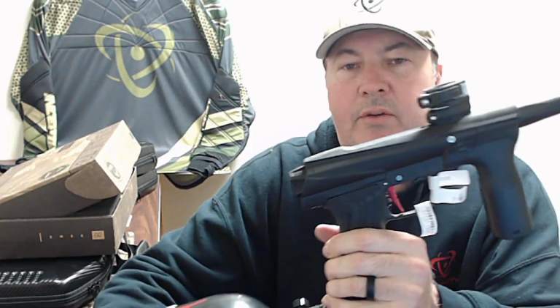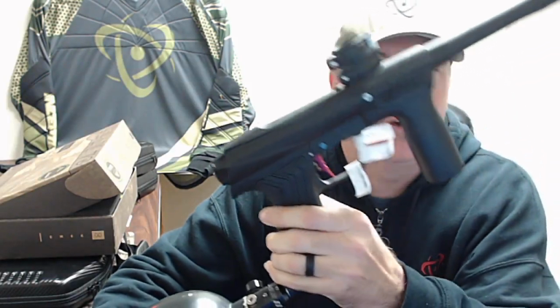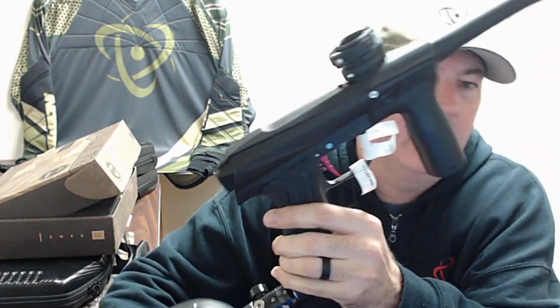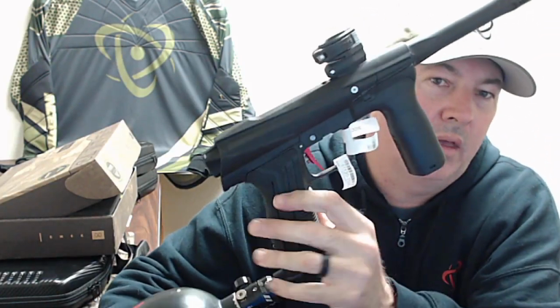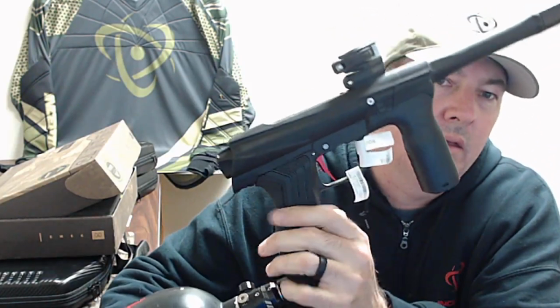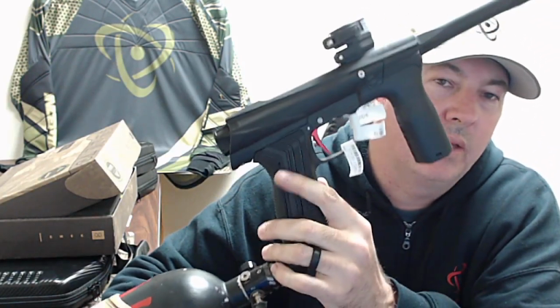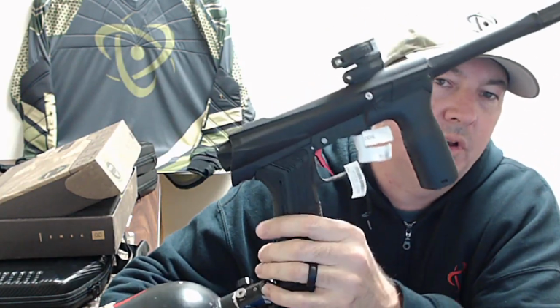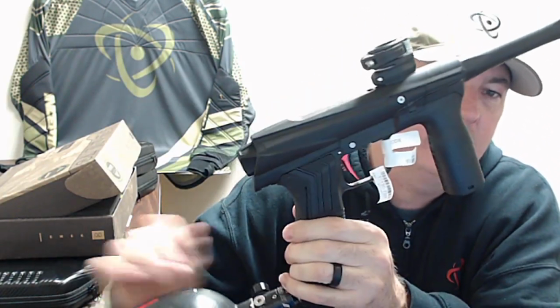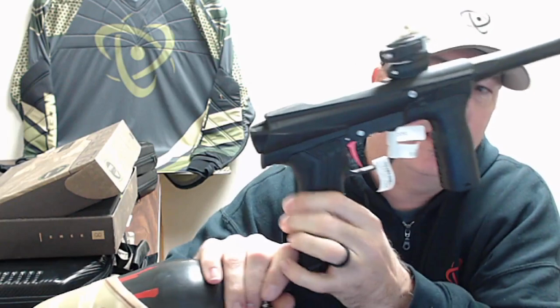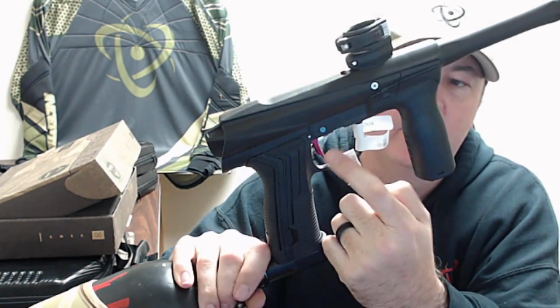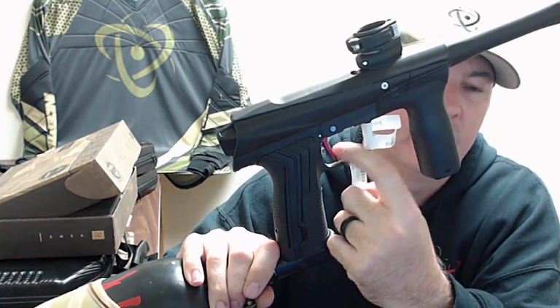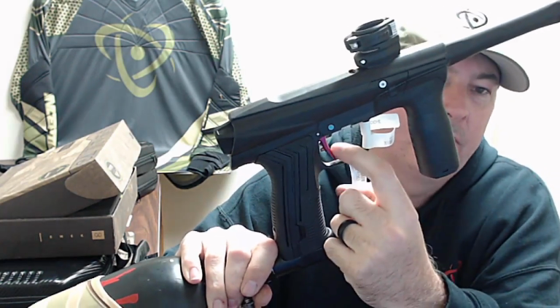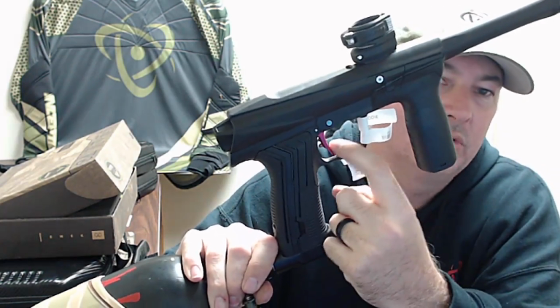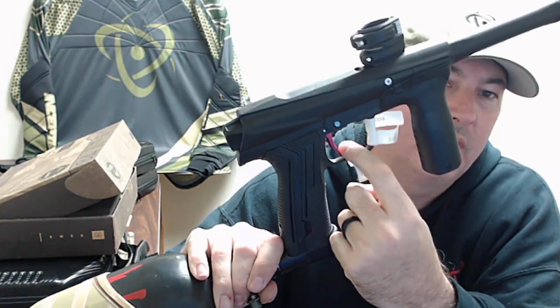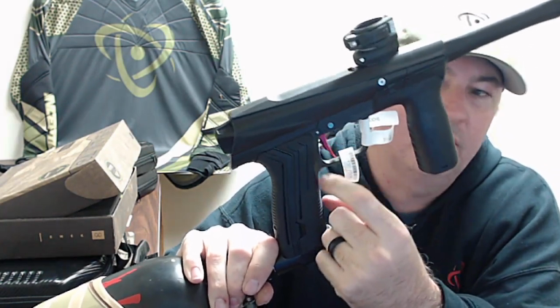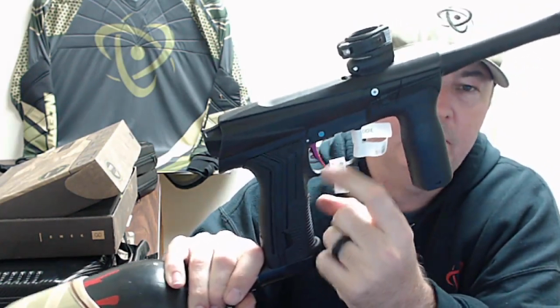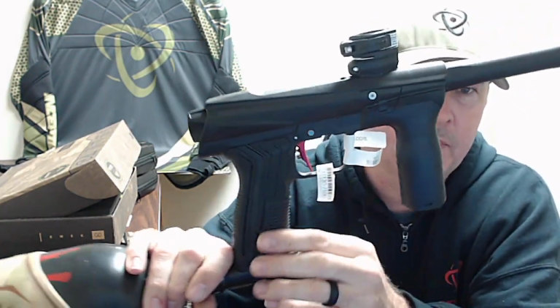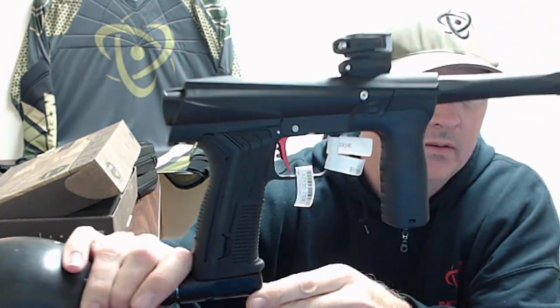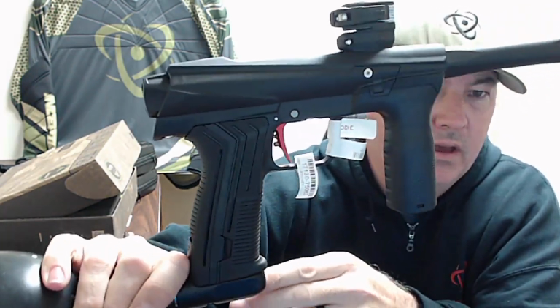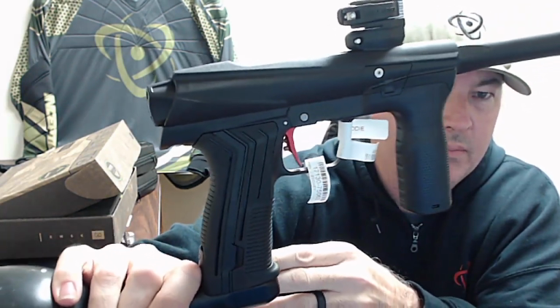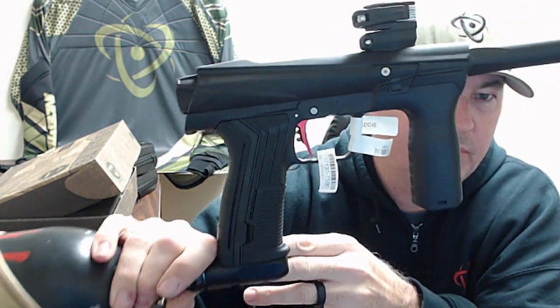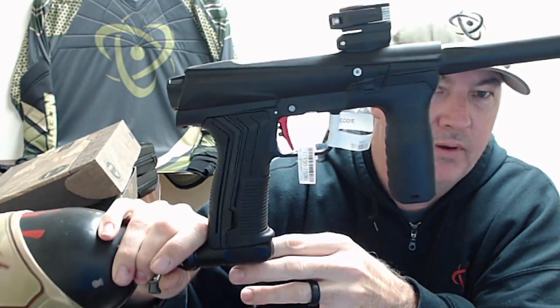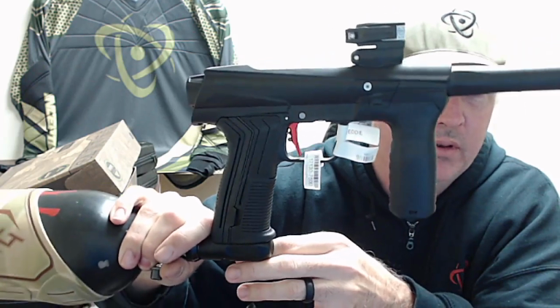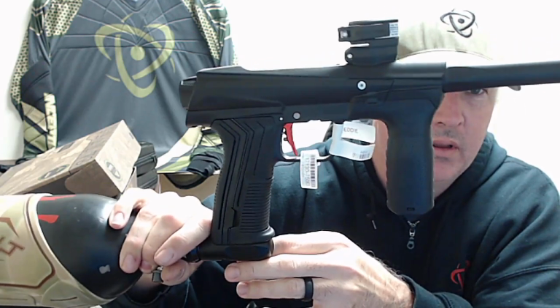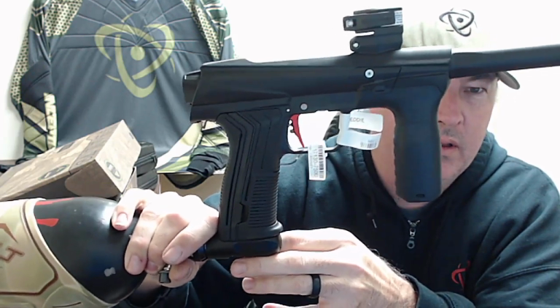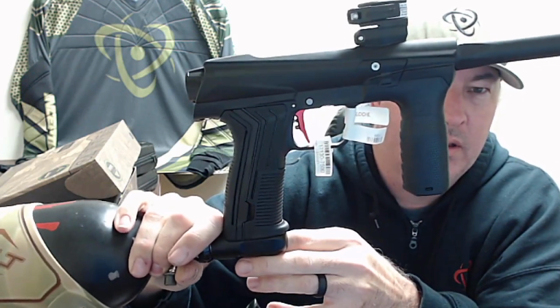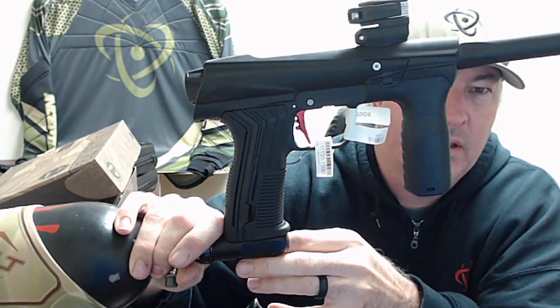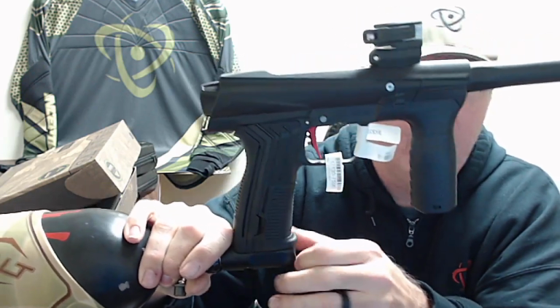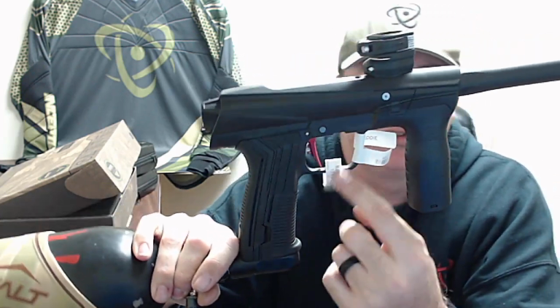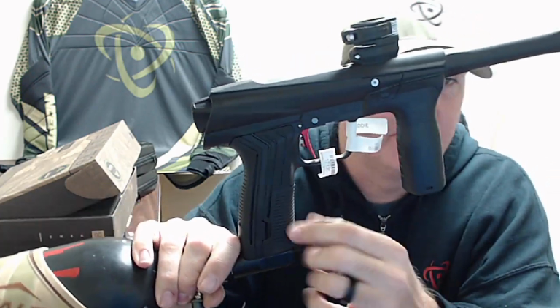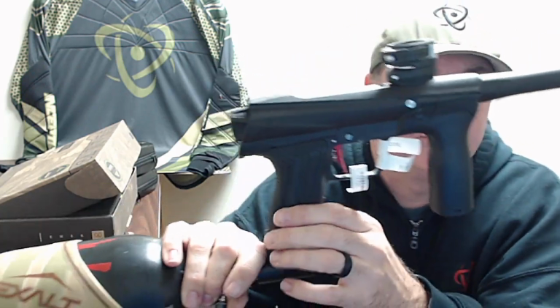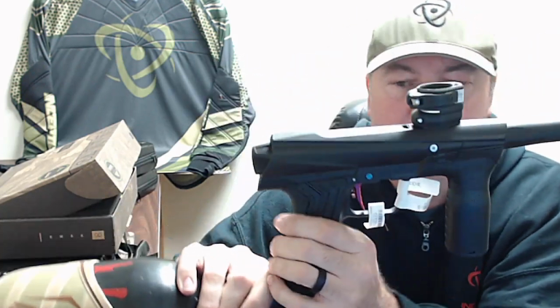Here we have our EMEC or MG100 with the trigger installed into an EMEC on this gun. This is our beautiful red one and I'm going to show you how to tune the trigger.